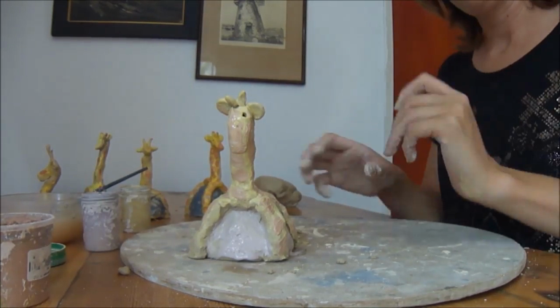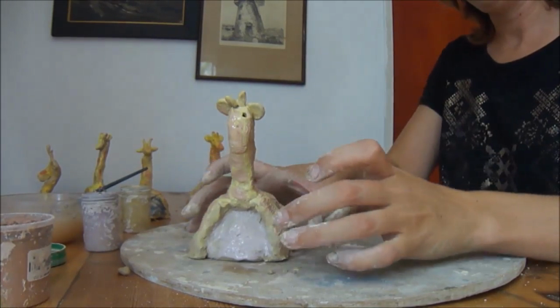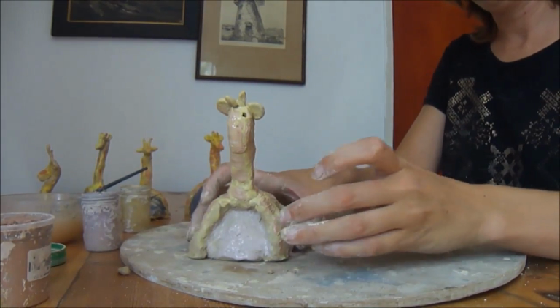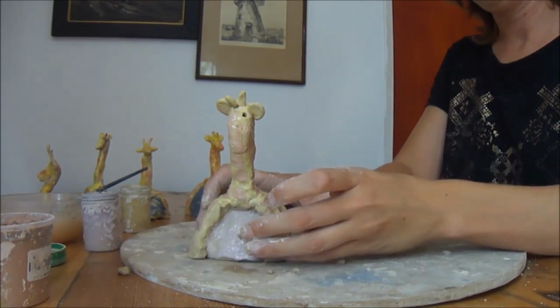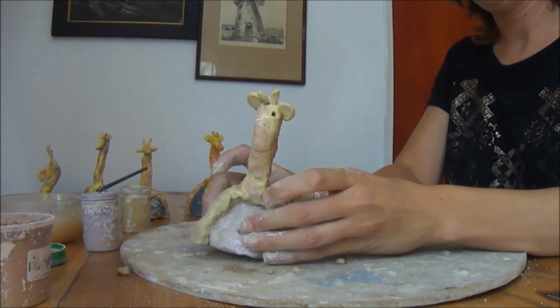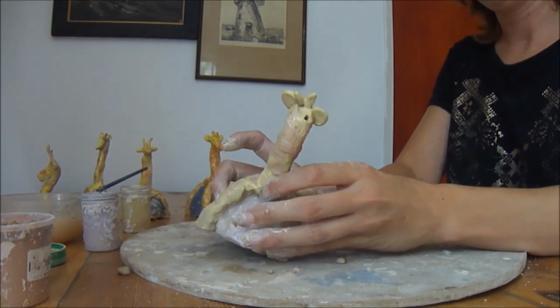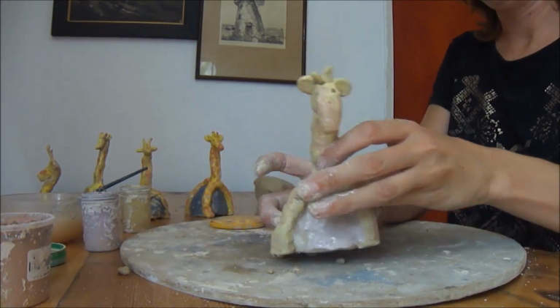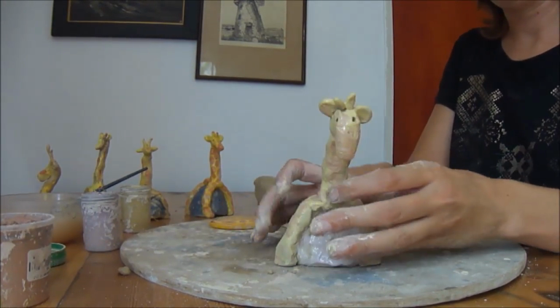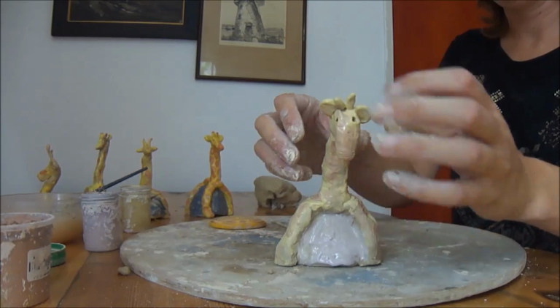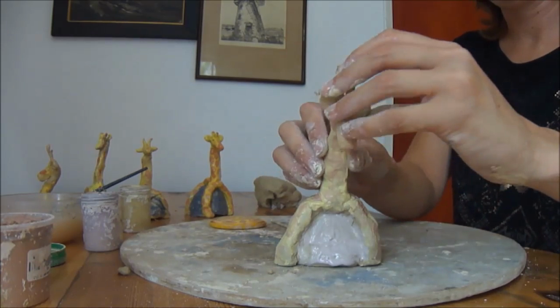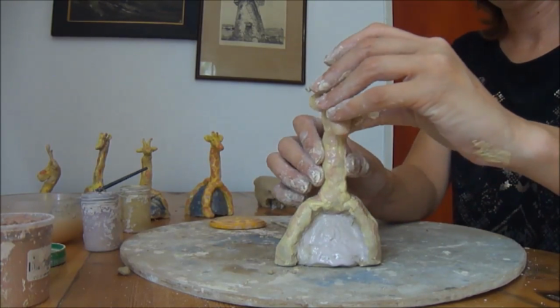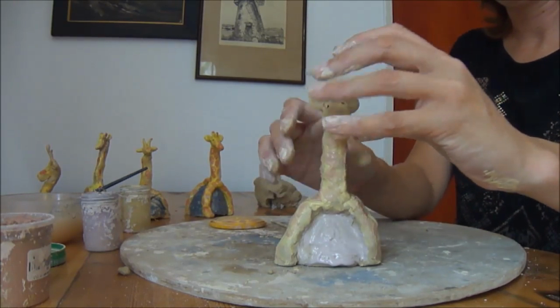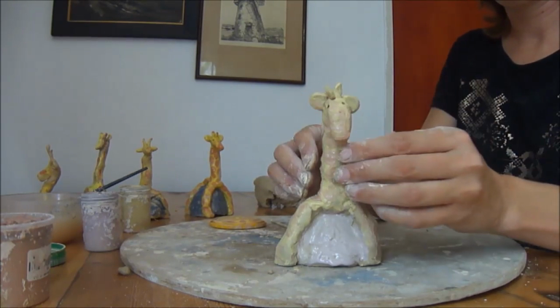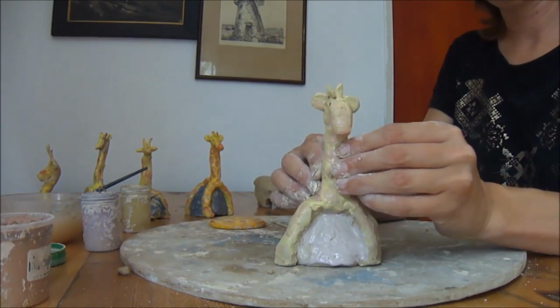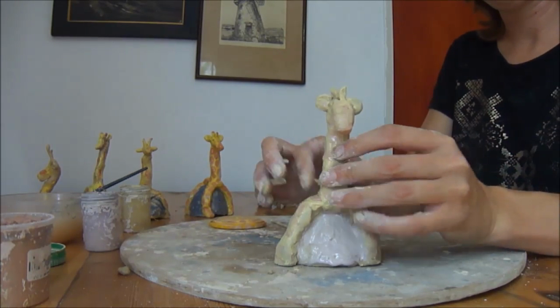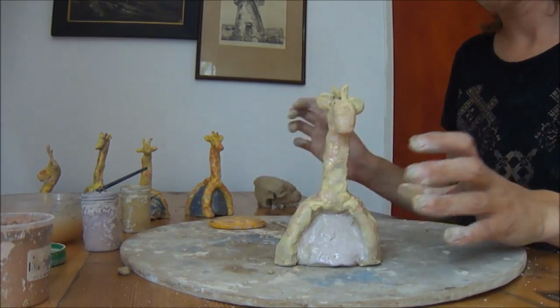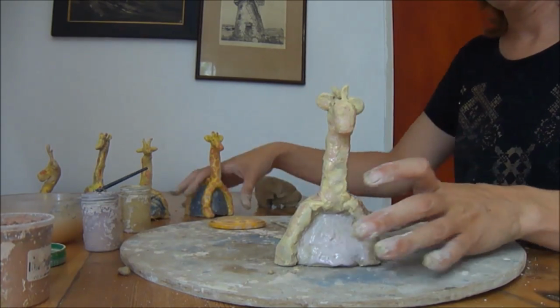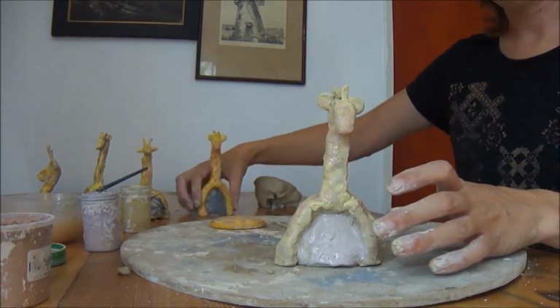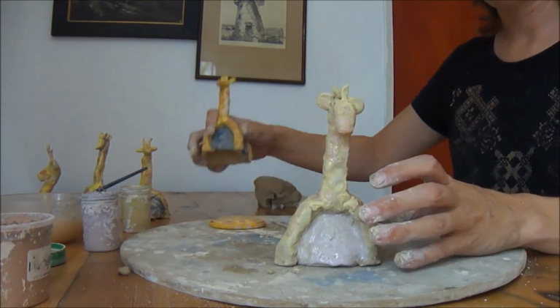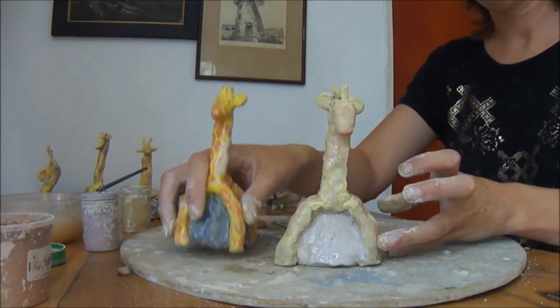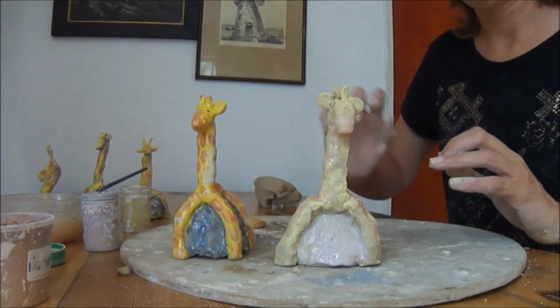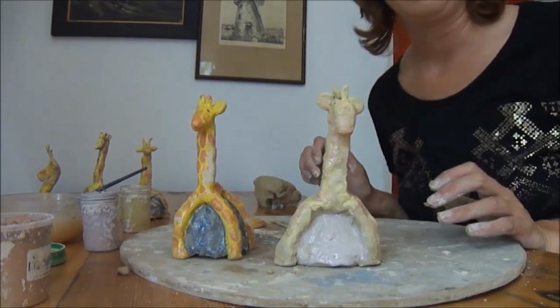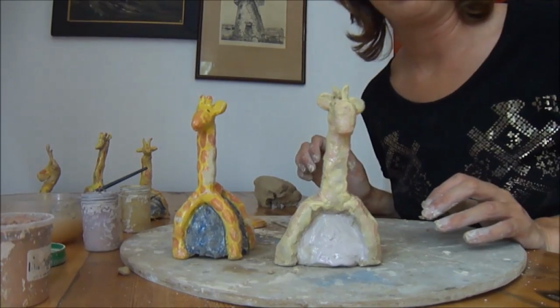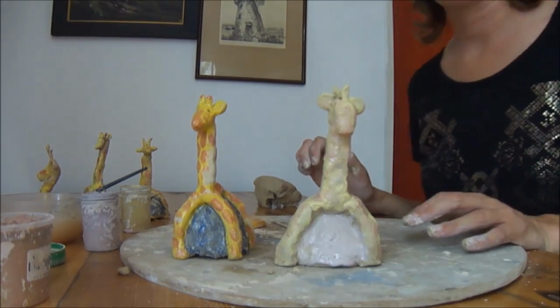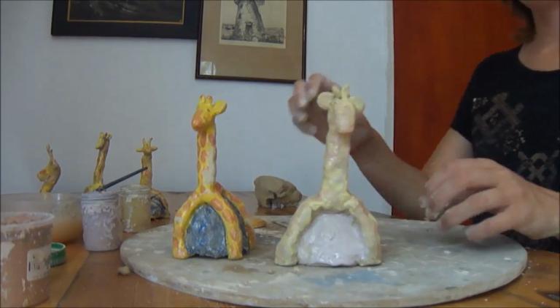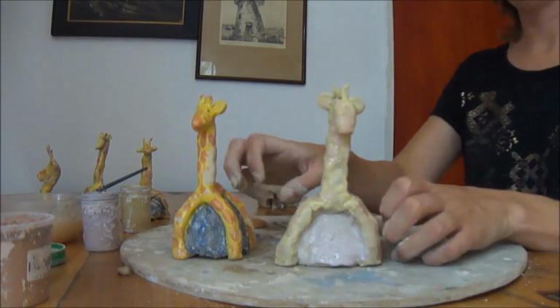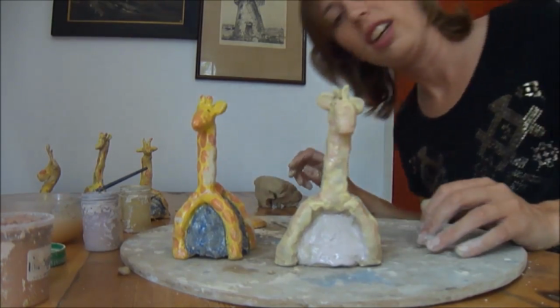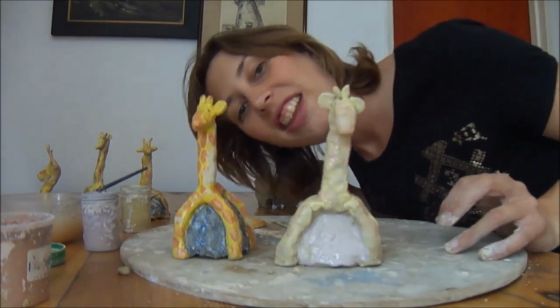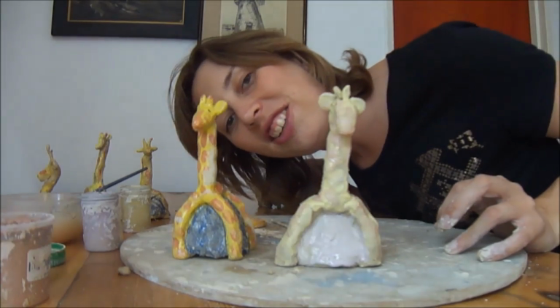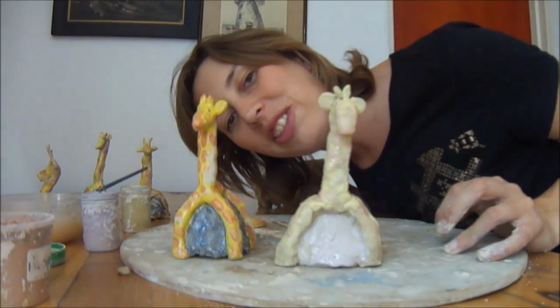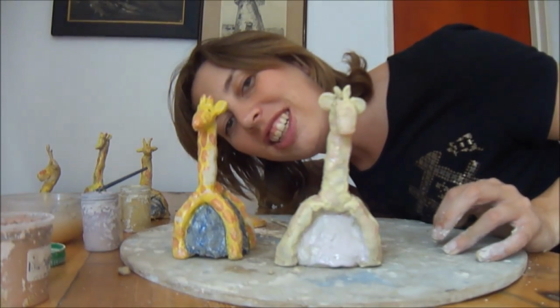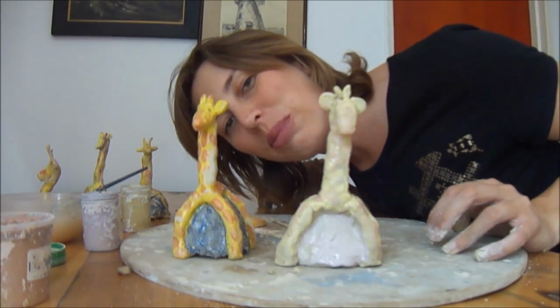And here we have a bit of a messy one, and here we have our giraffe. Thank you for watching, goodbye.